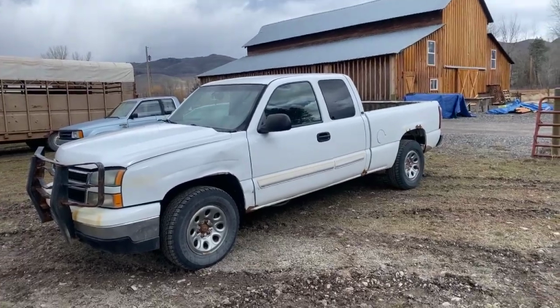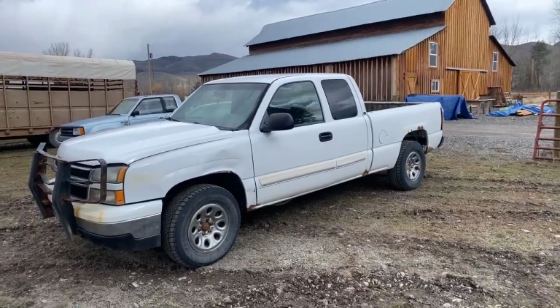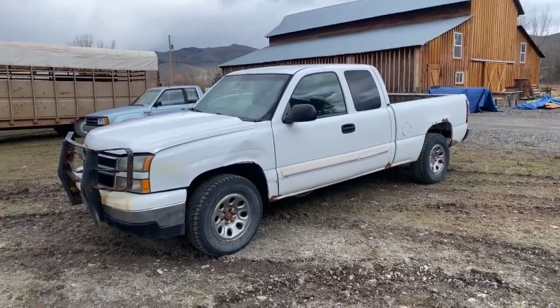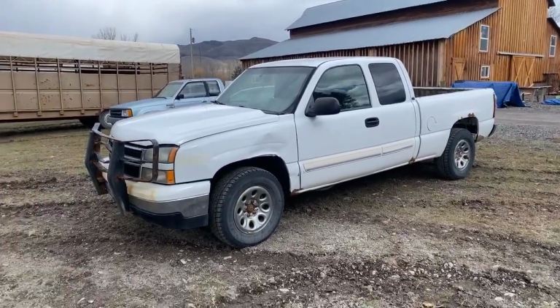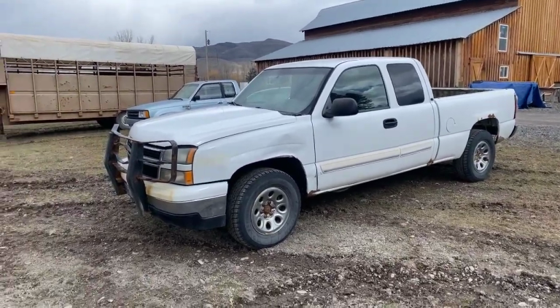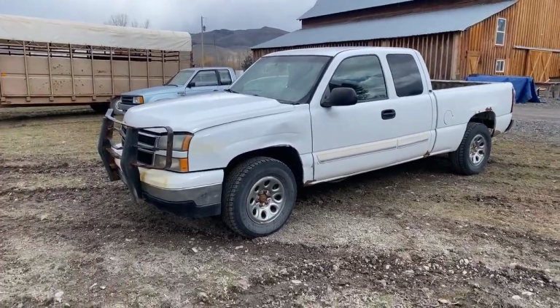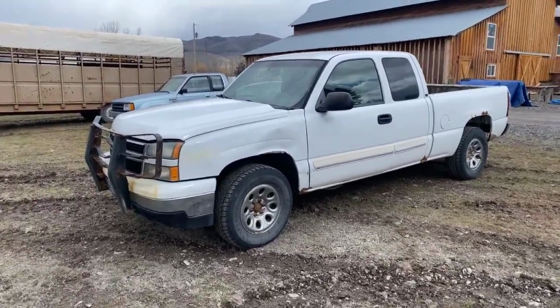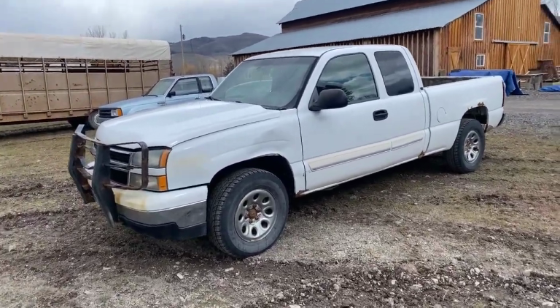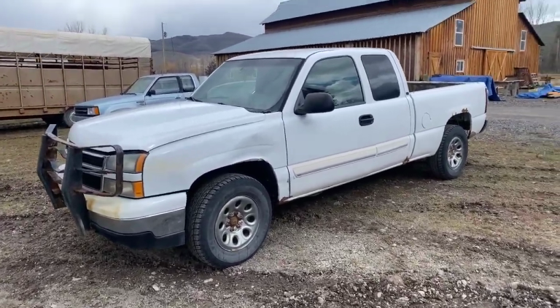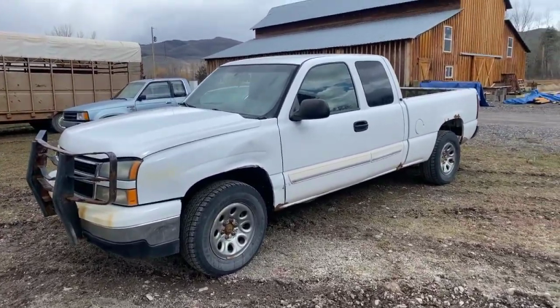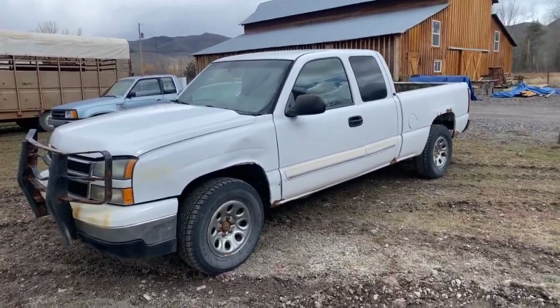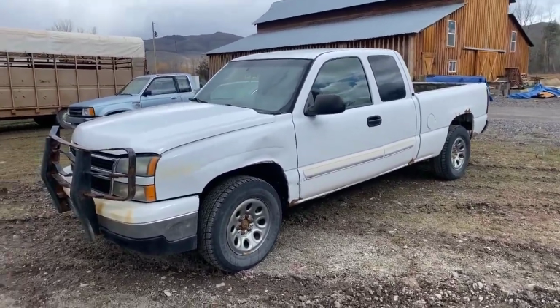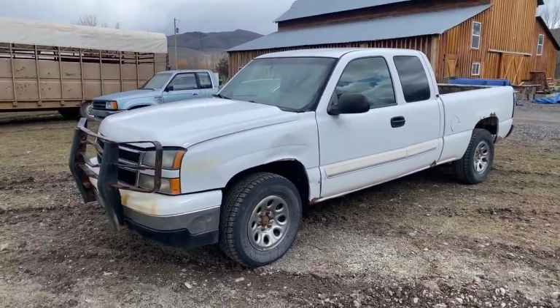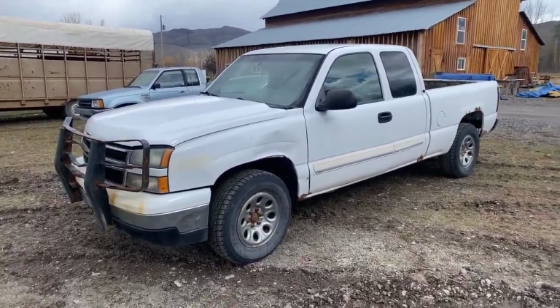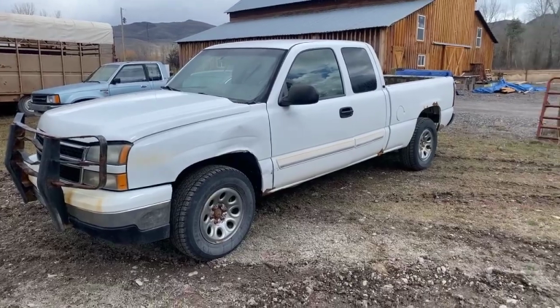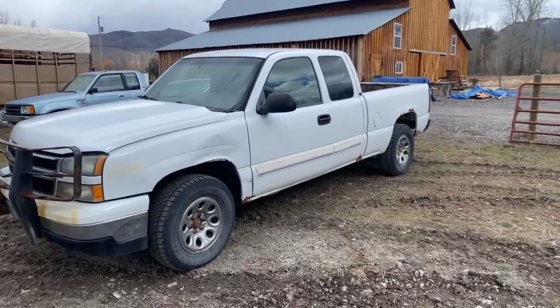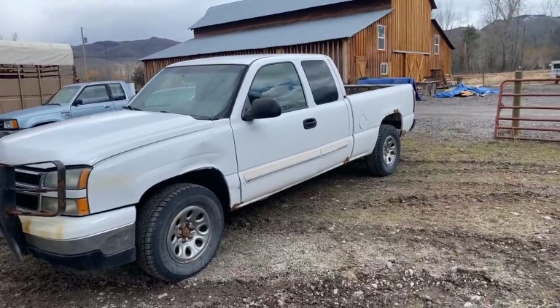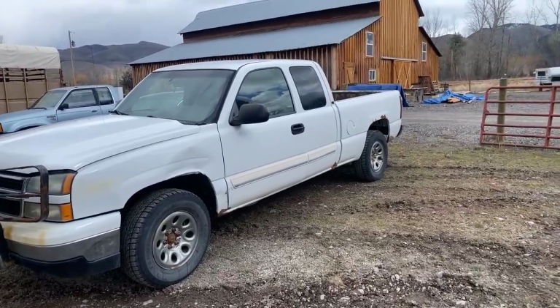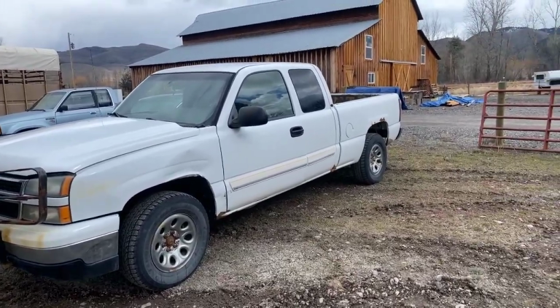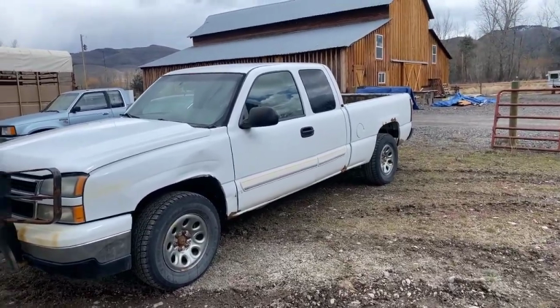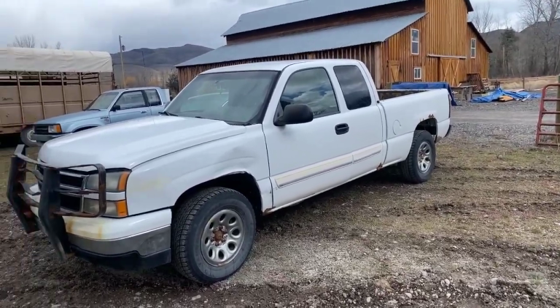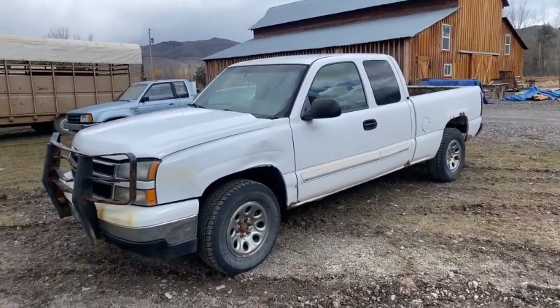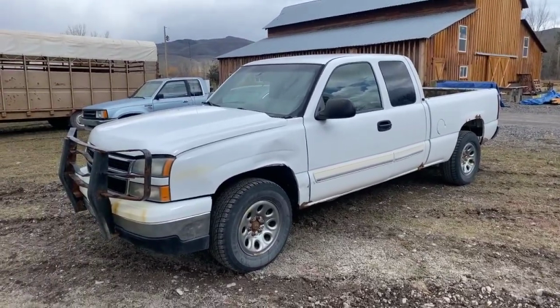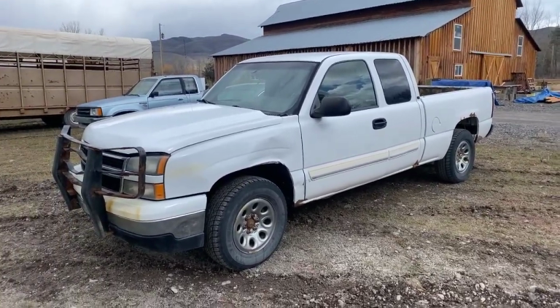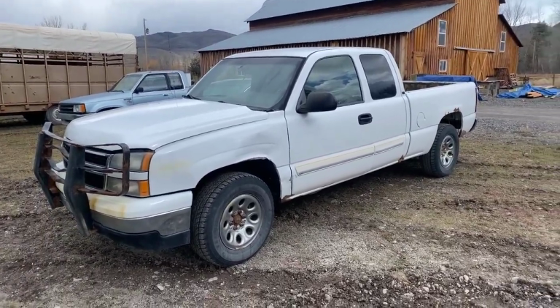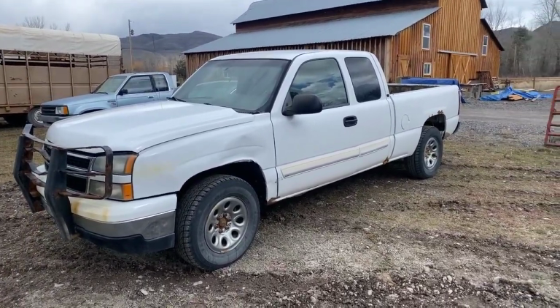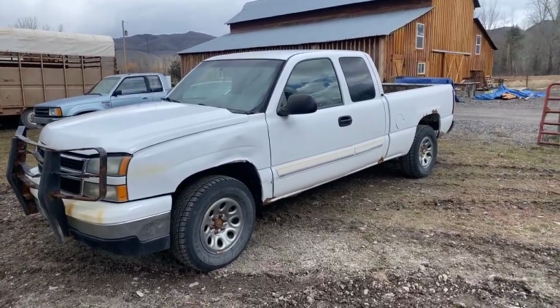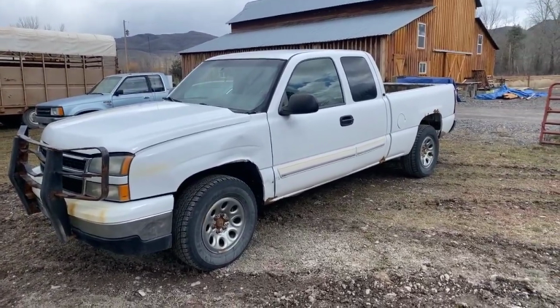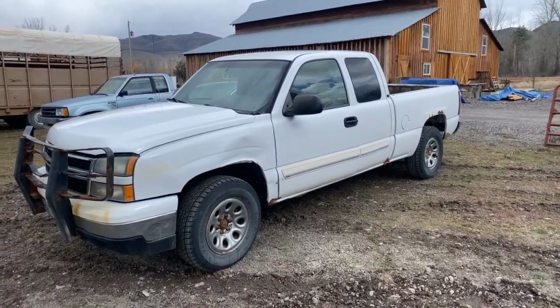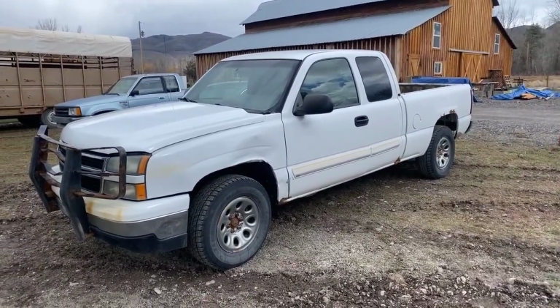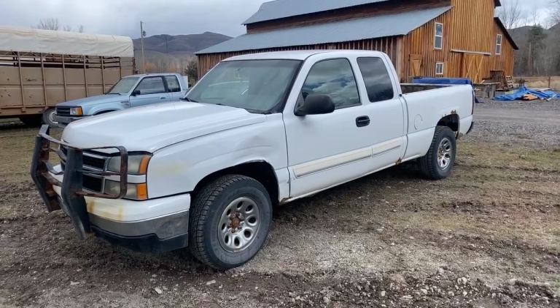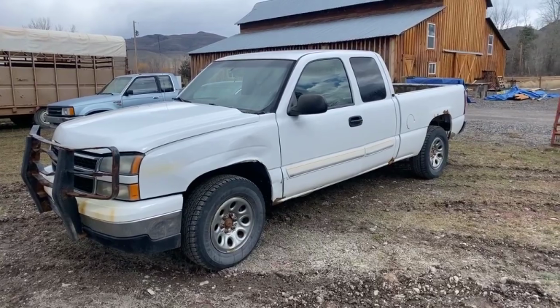Hello folks, Jason Klinkenbeard here with Rivers West. We've got a few vehicles selling in this March 20th sale — that's 2024 — coming right up here in a couple weeks.